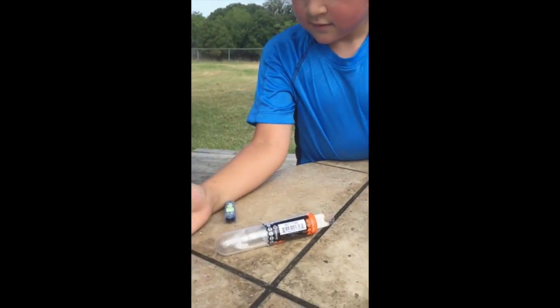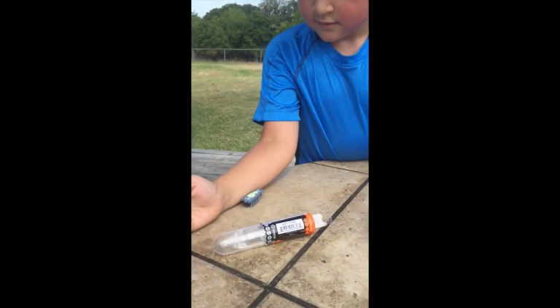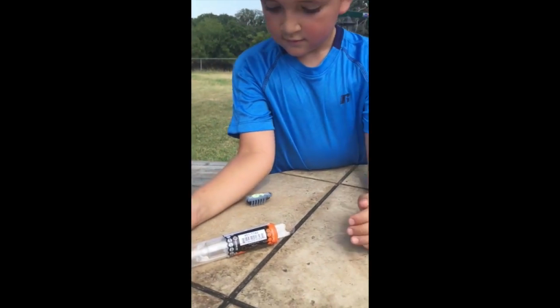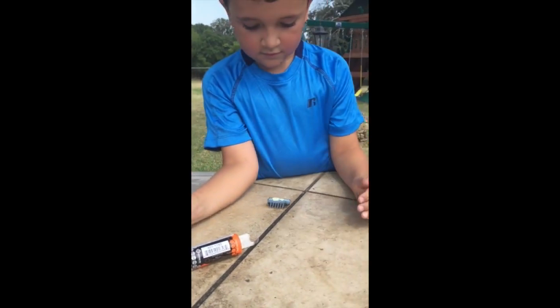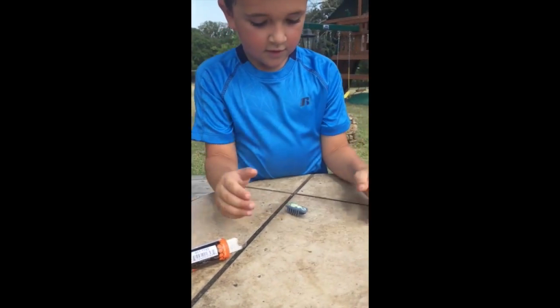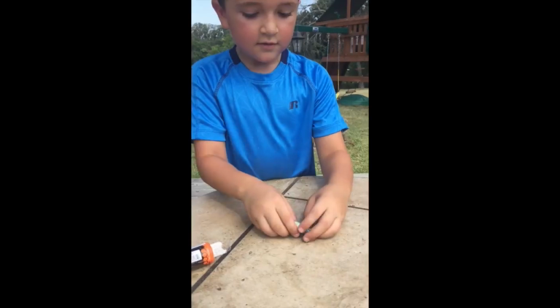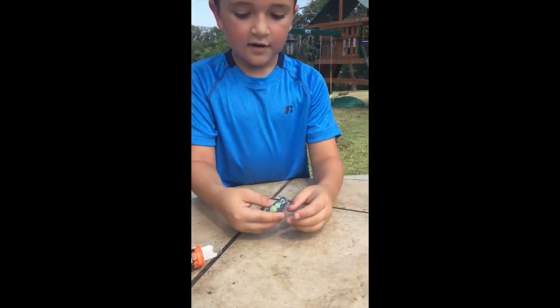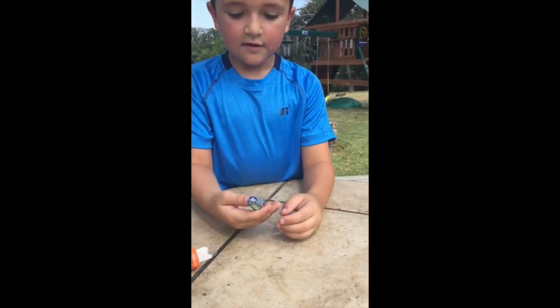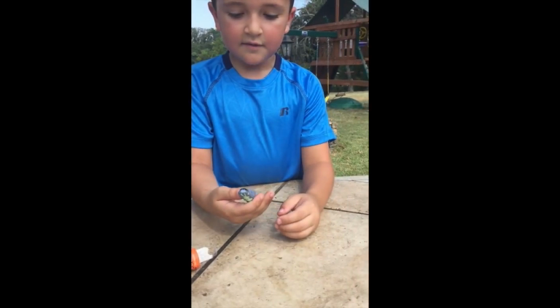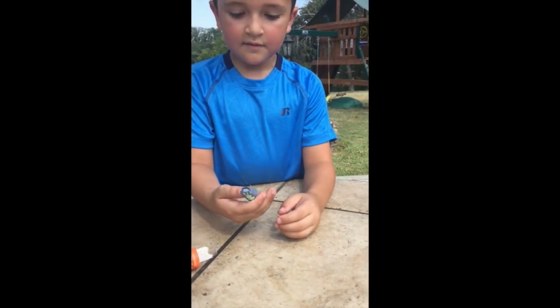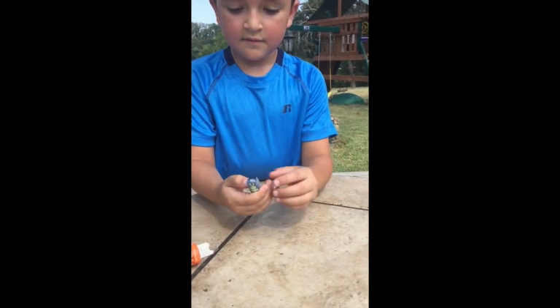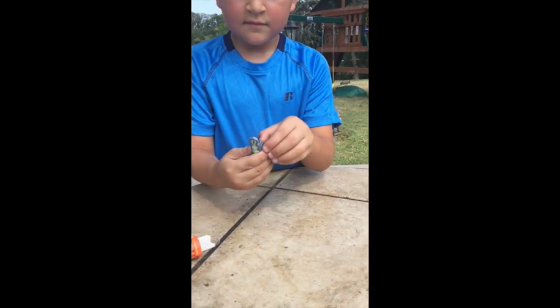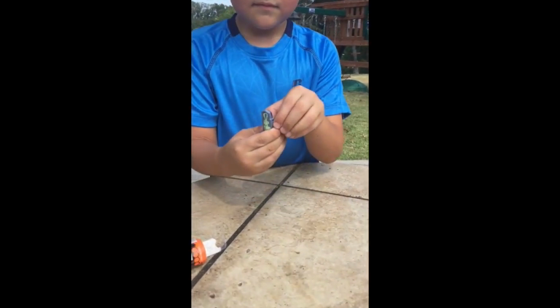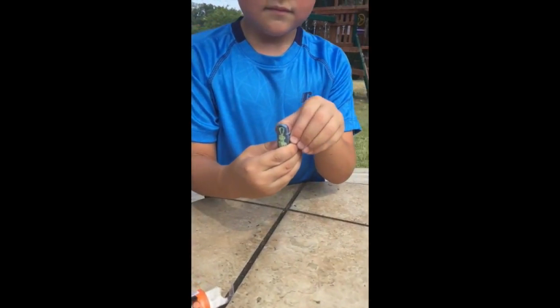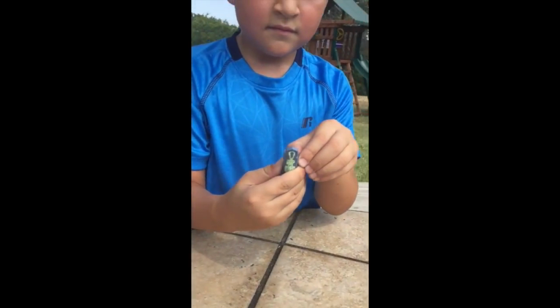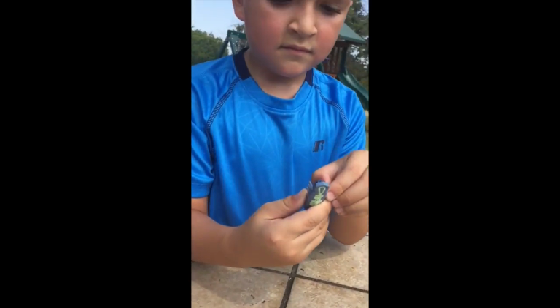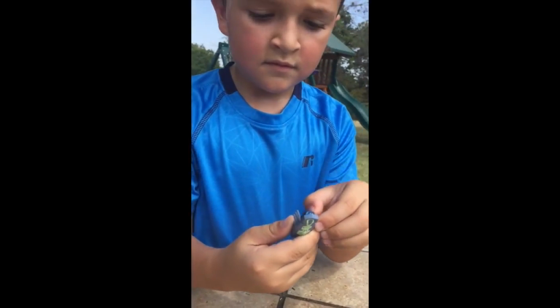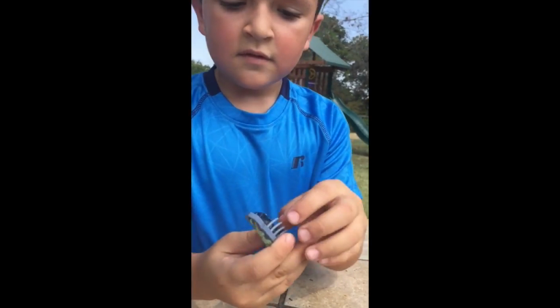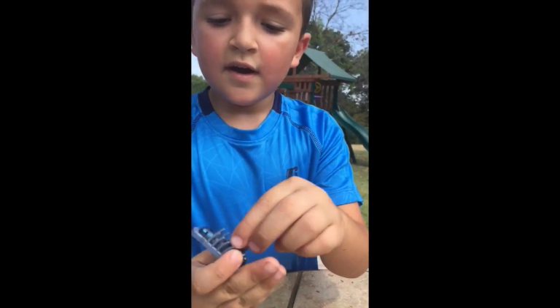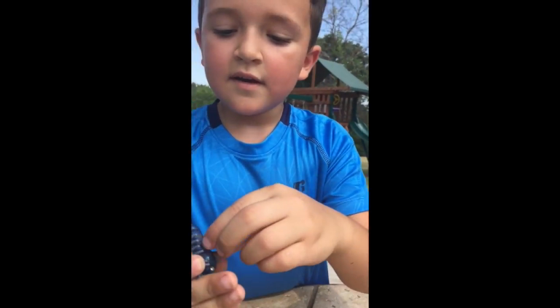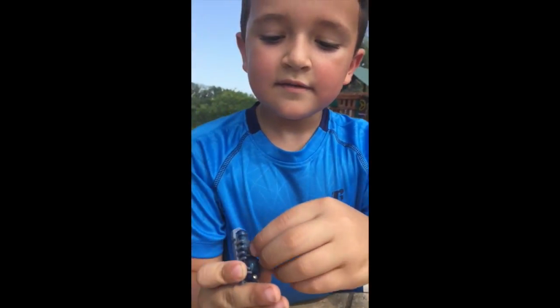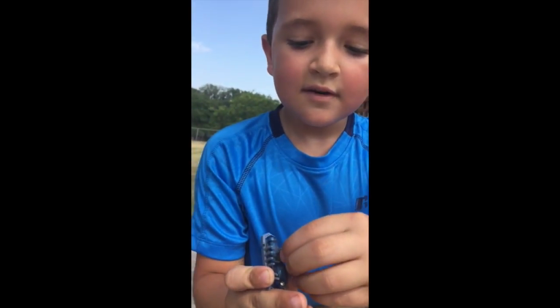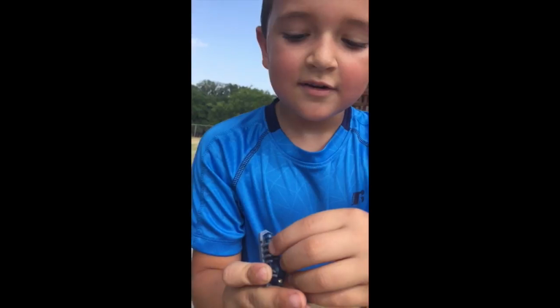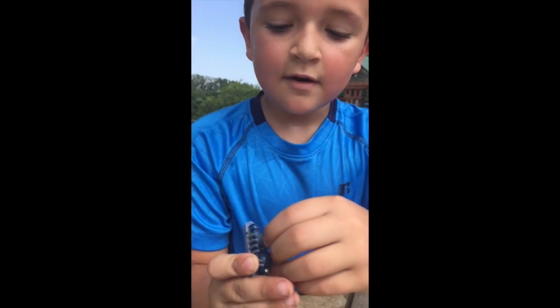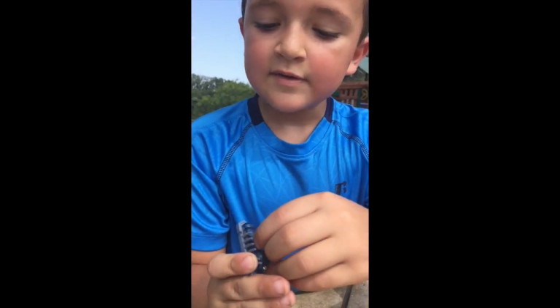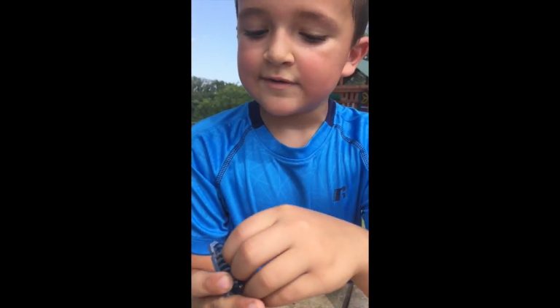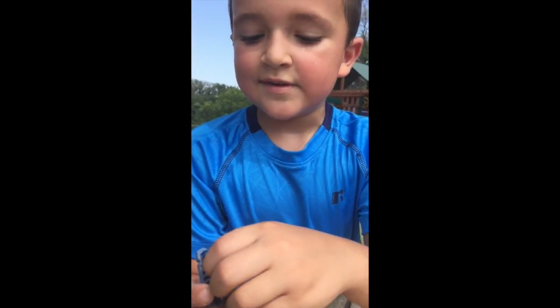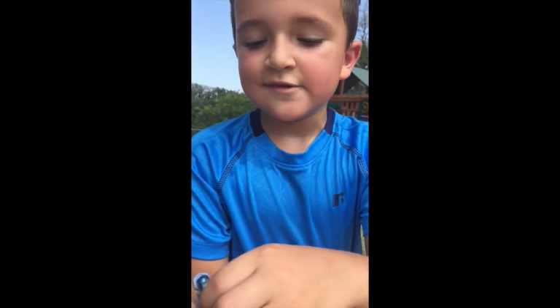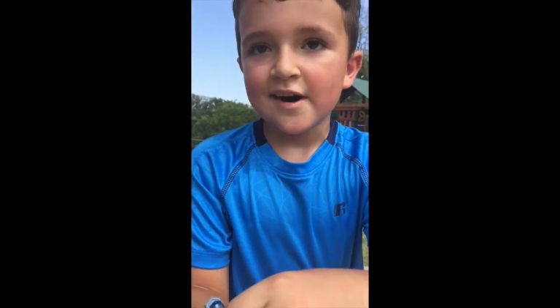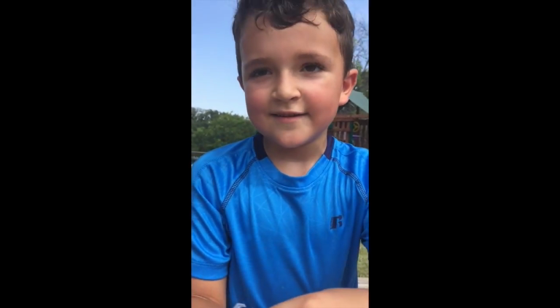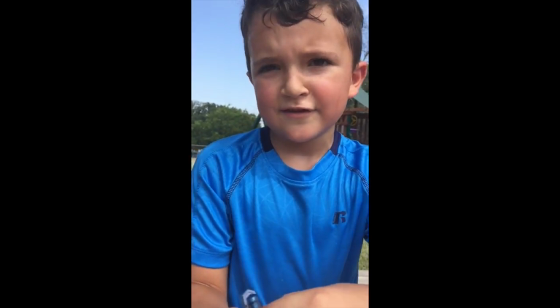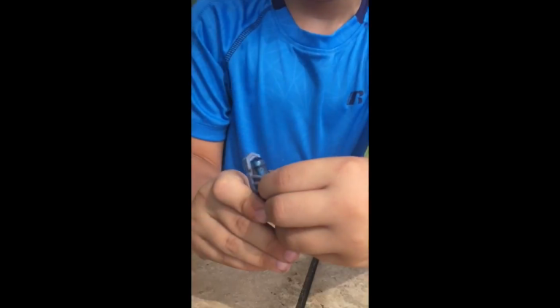Does it have a battery inside? Yeah. Does it have a switch that turns it on and off? Yeah, it has on and off. And as you can see, I placed it in dirt.